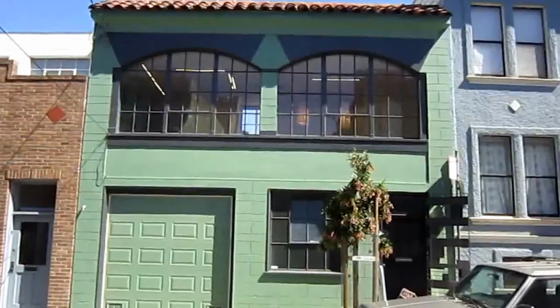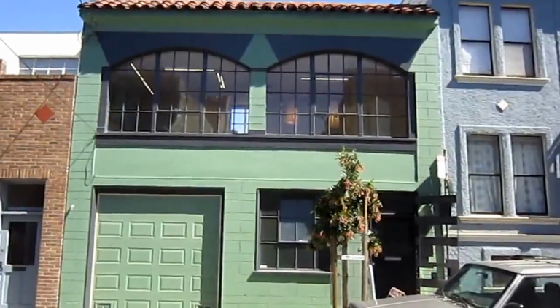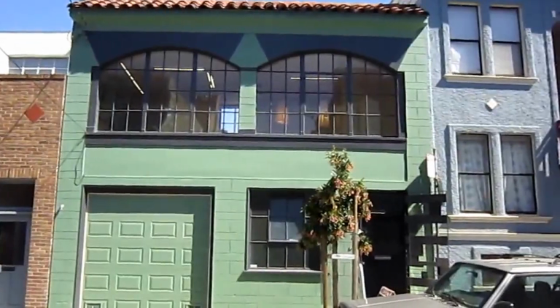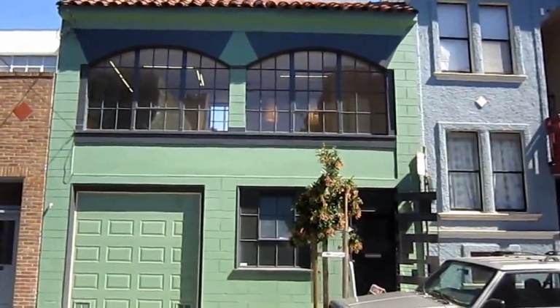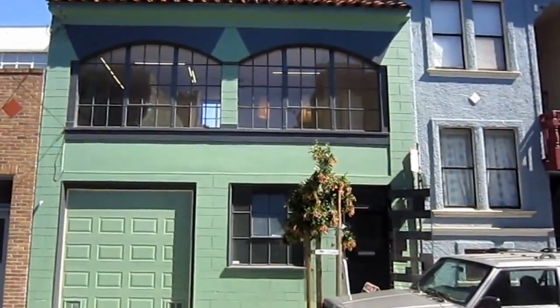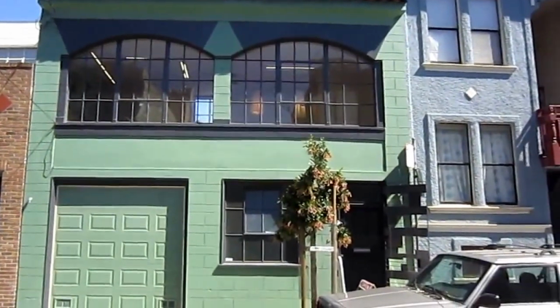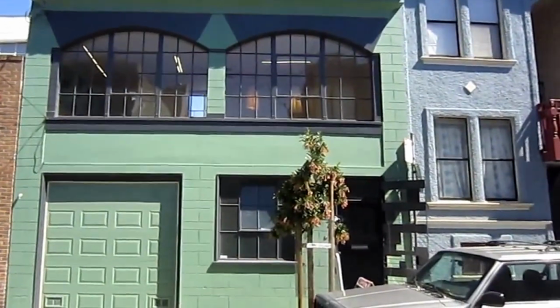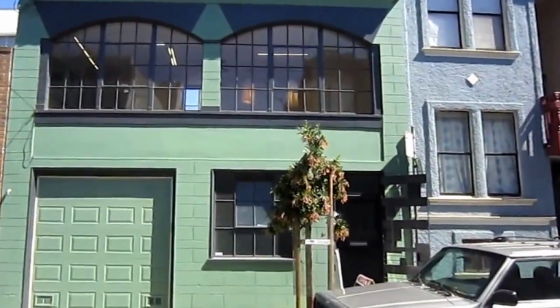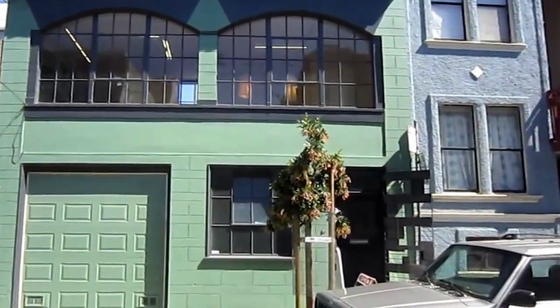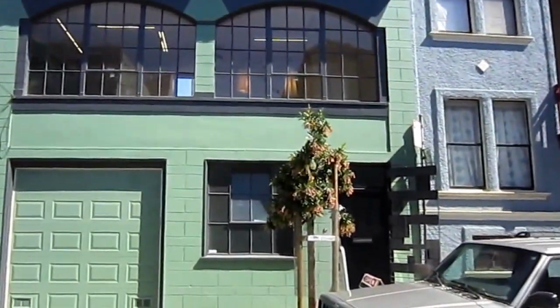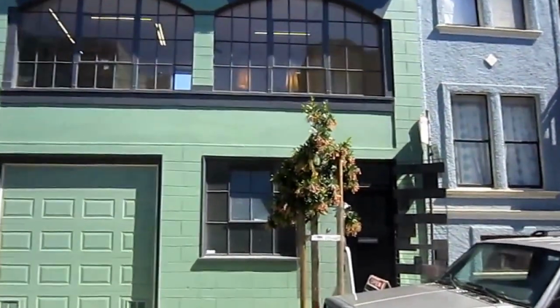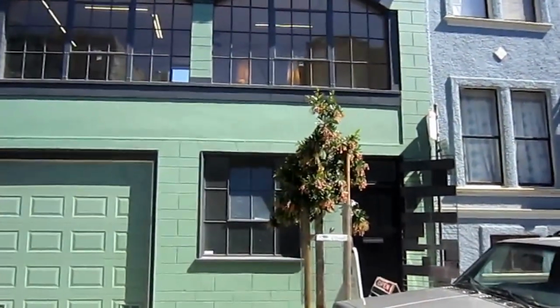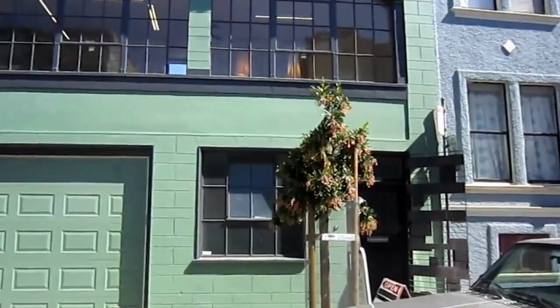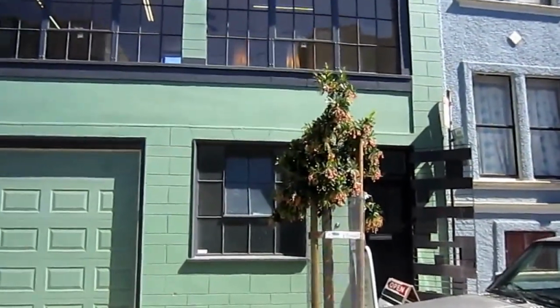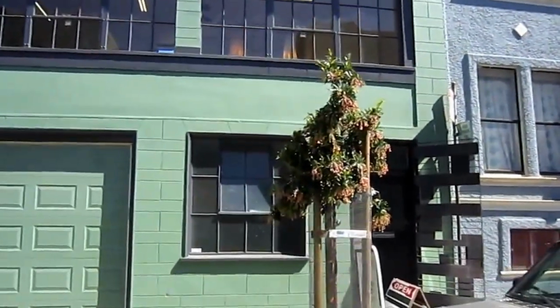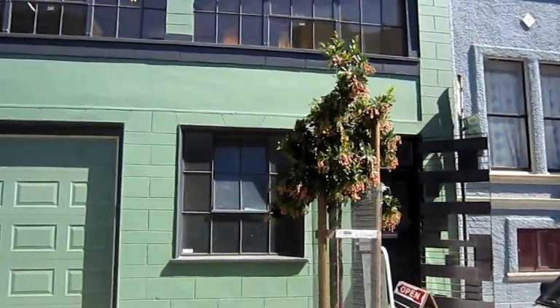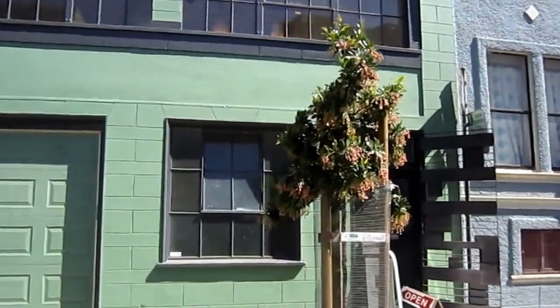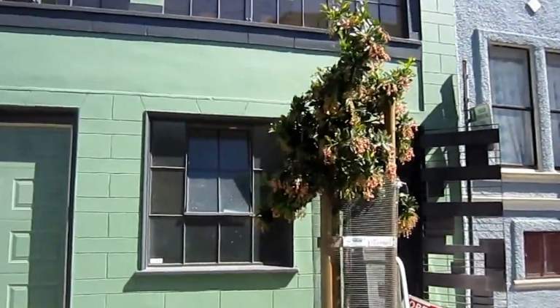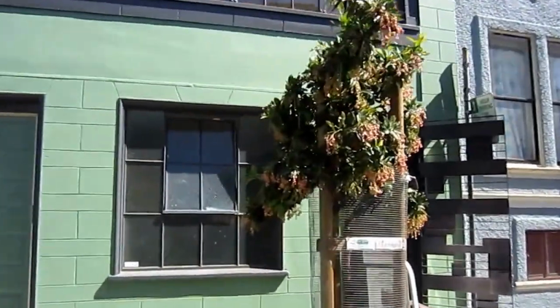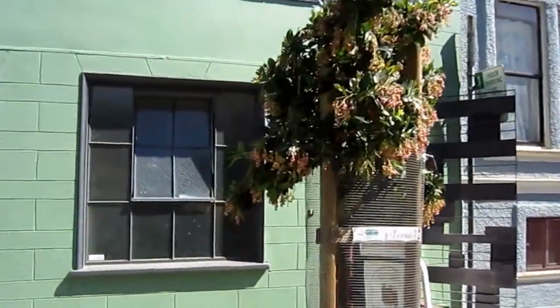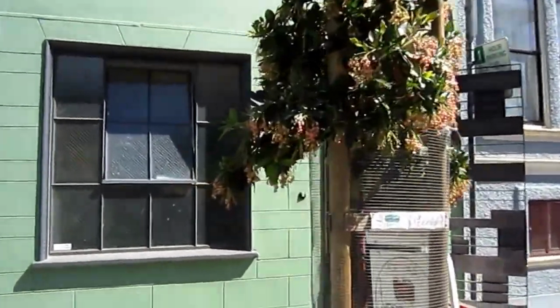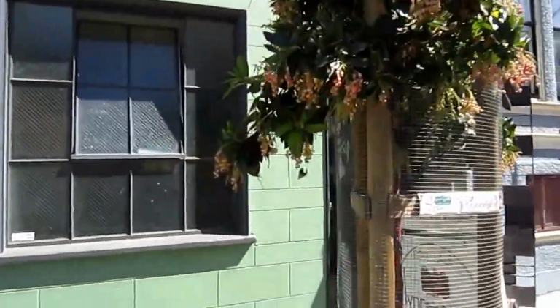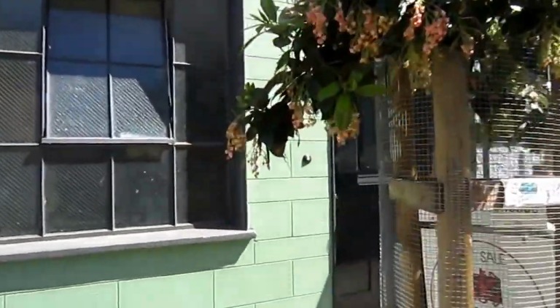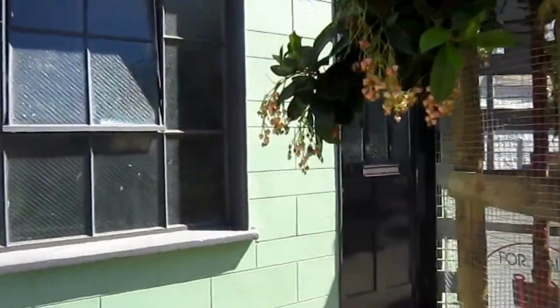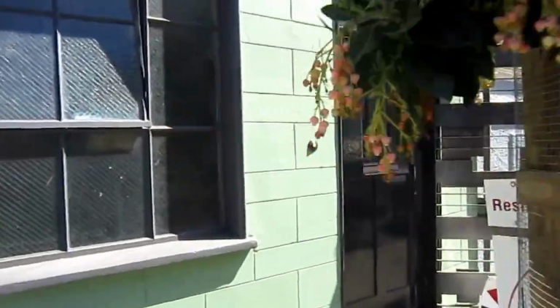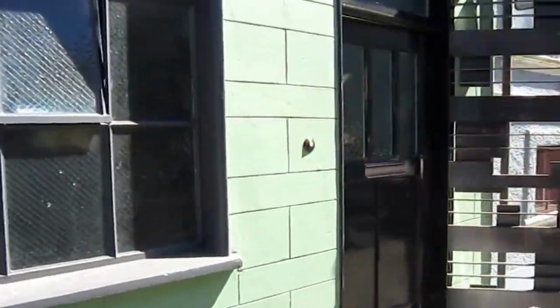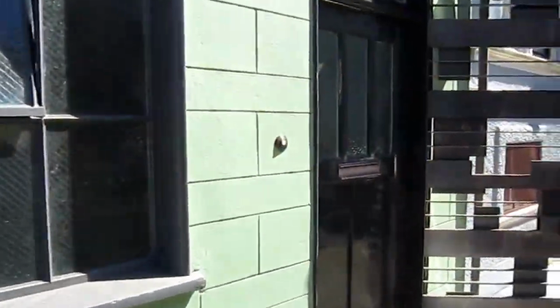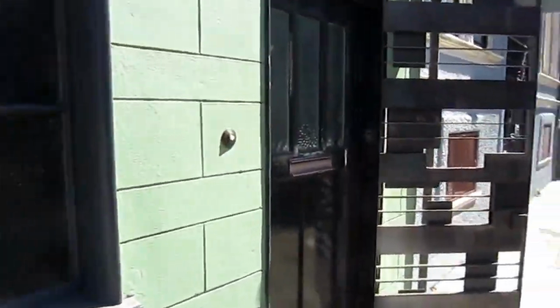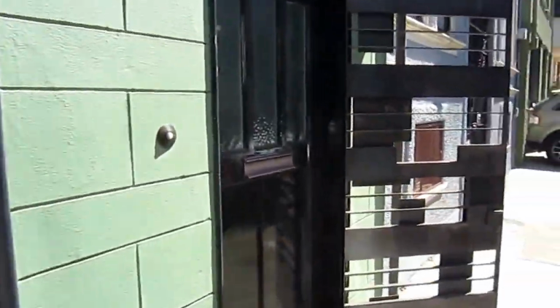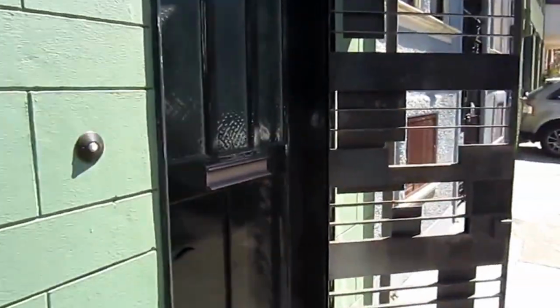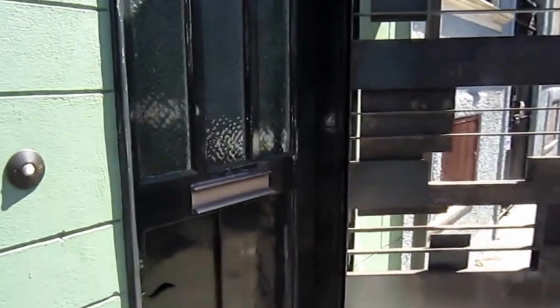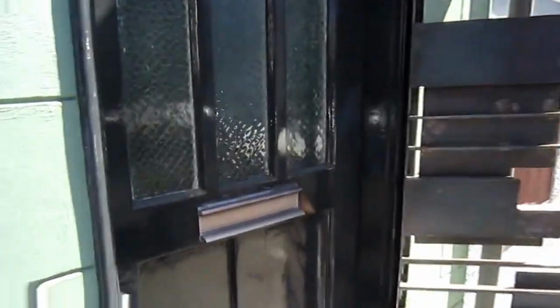This is Tony. Today we're touring a nice live workspace set in Soma. This is a lease with option to buy.